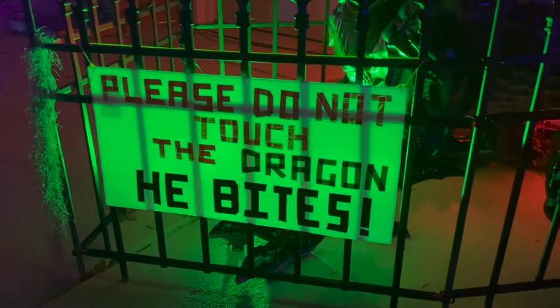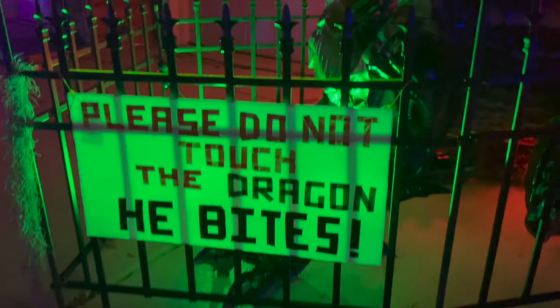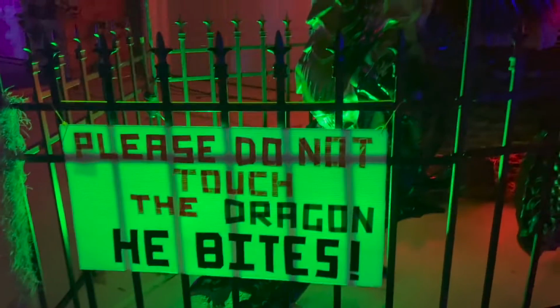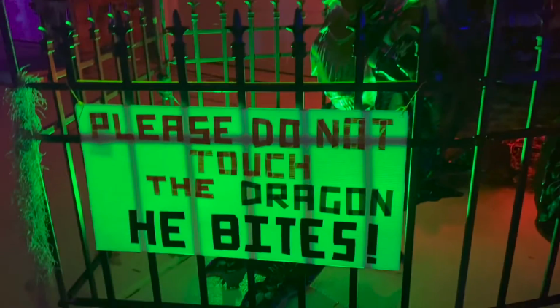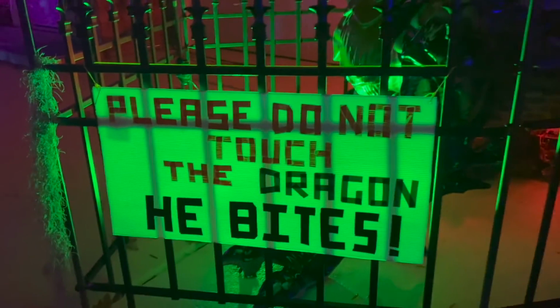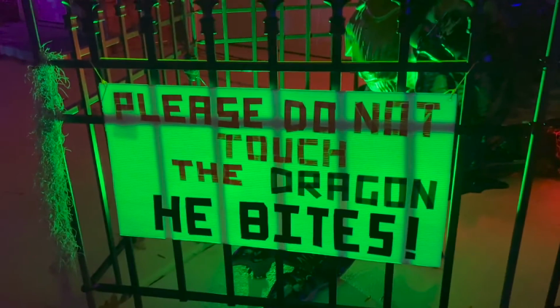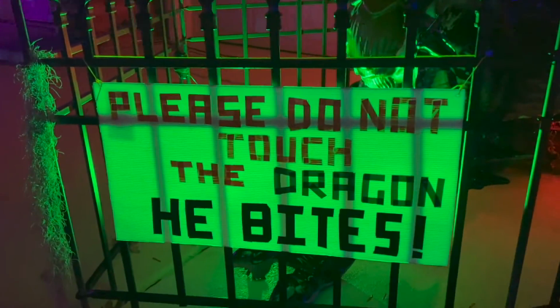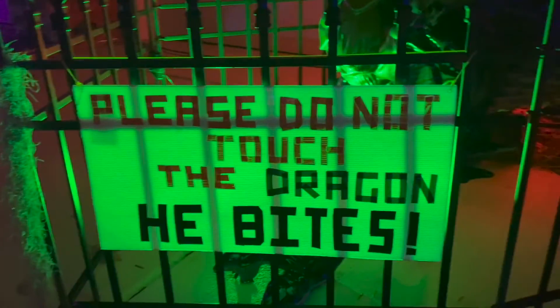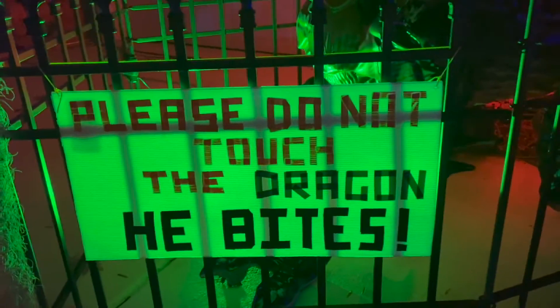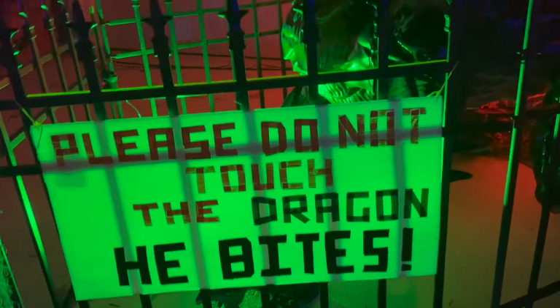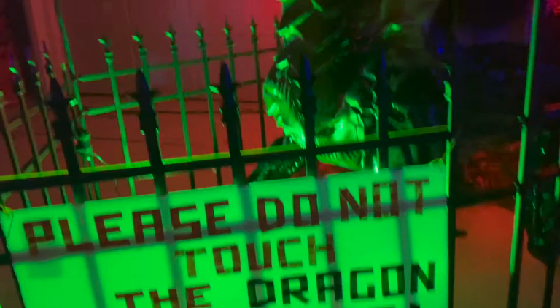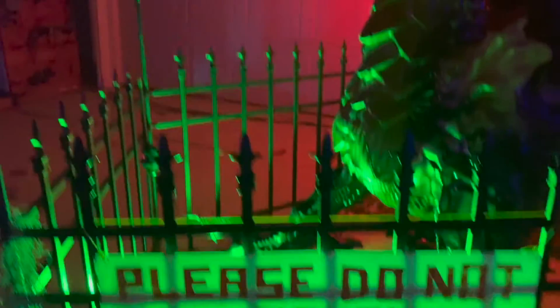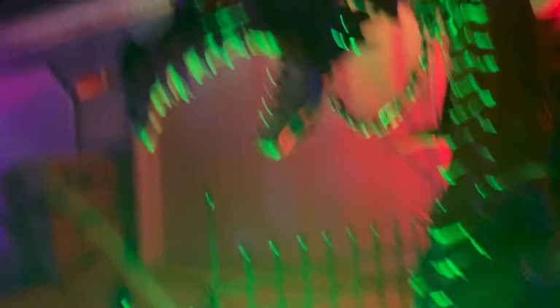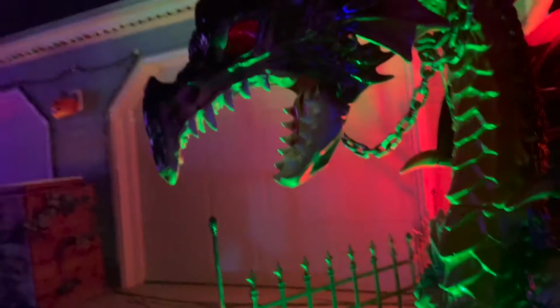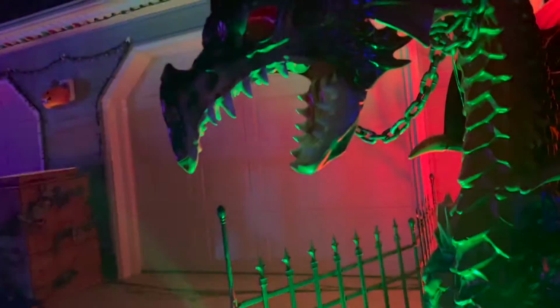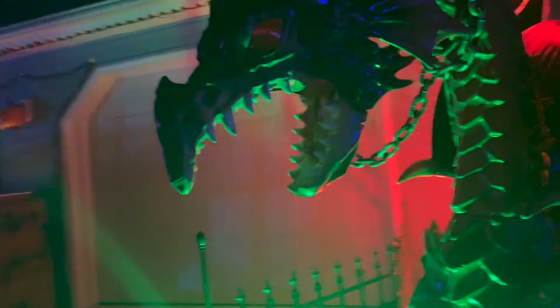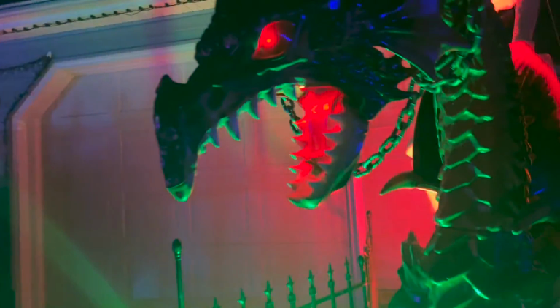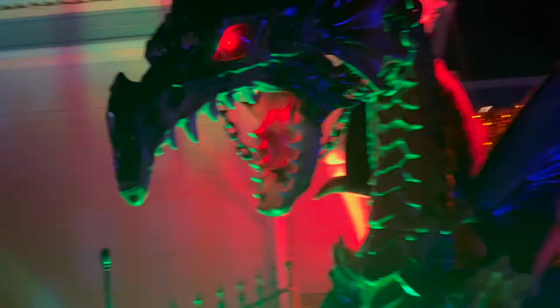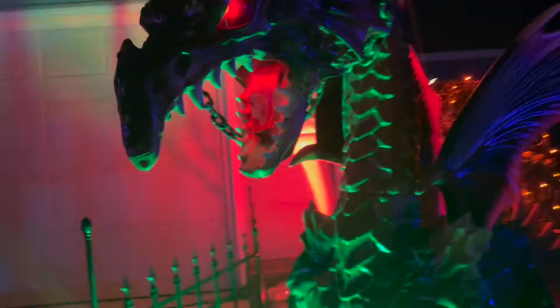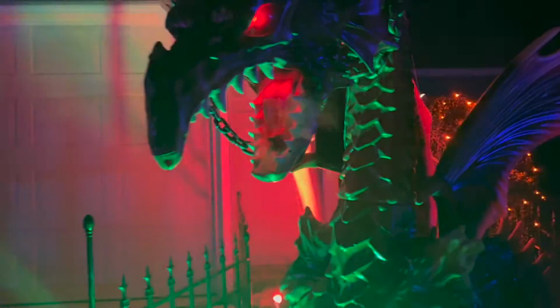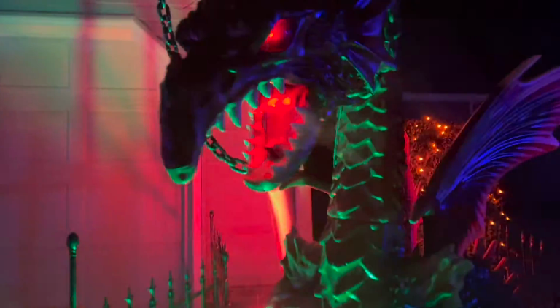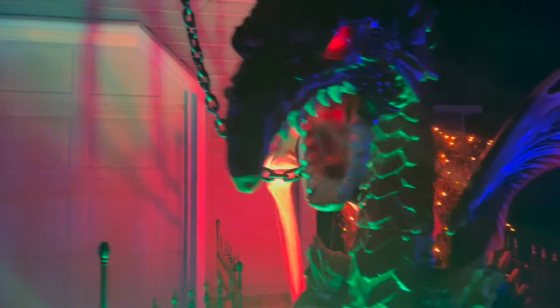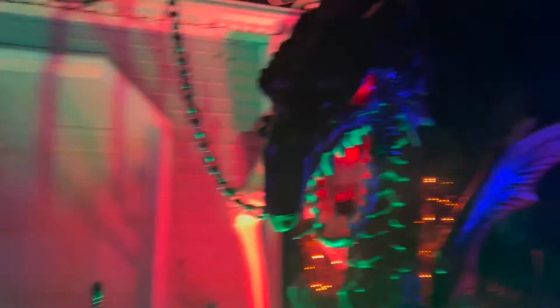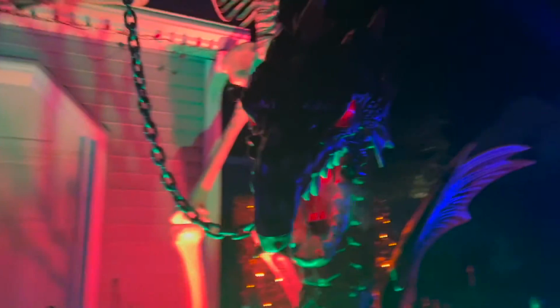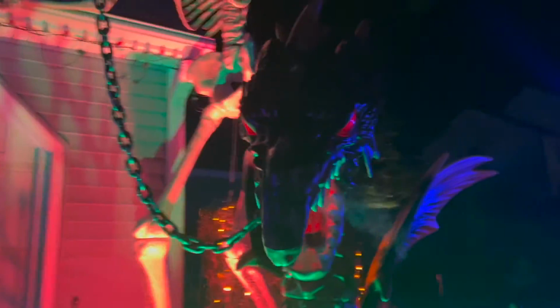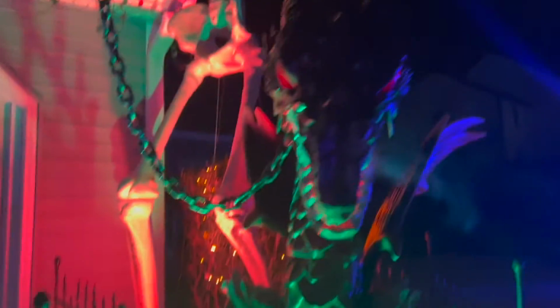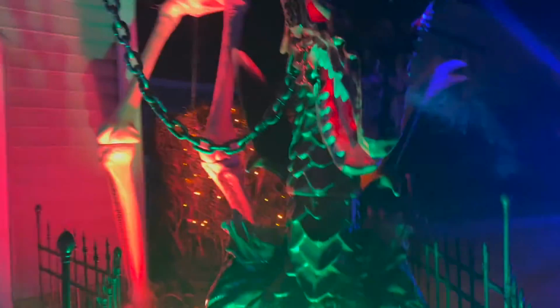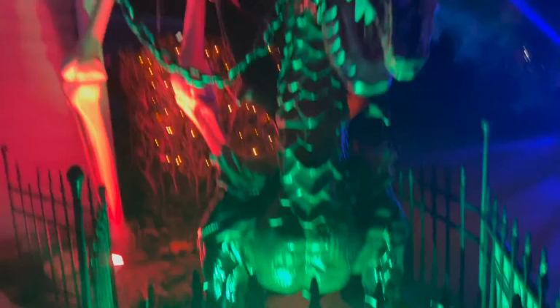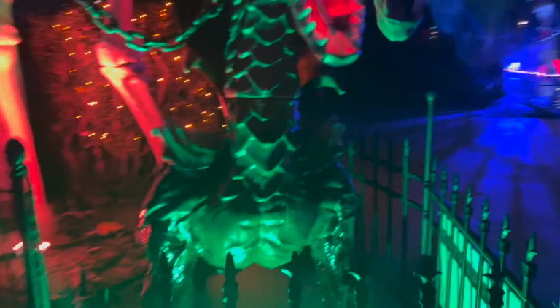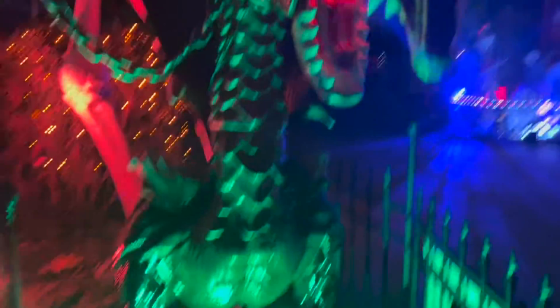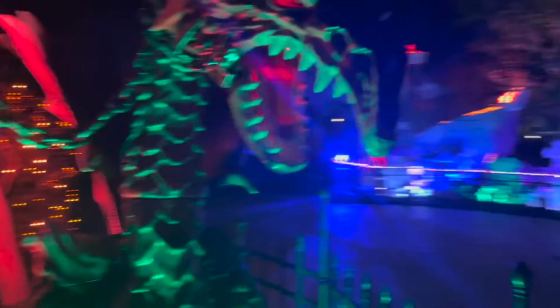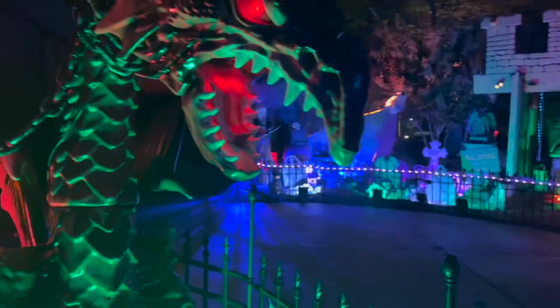Guys, look at this dragon. It says please don't touch — he bites. He's right here. He's big. Whoa, look at him. He's so cool.